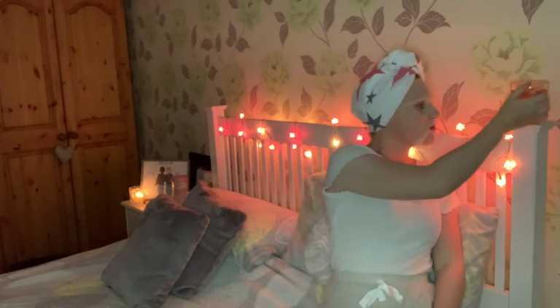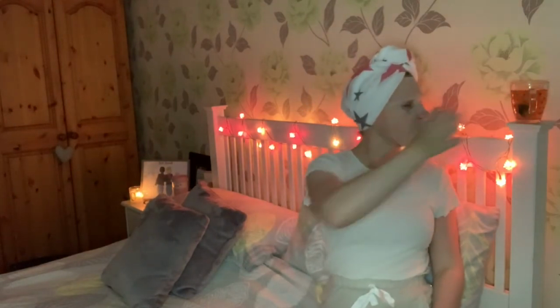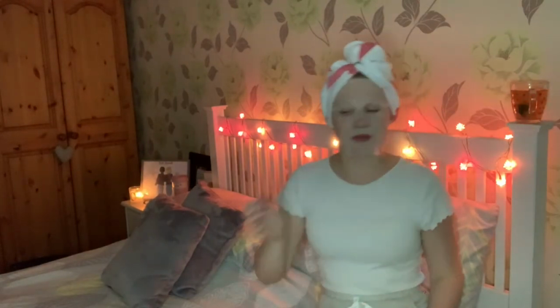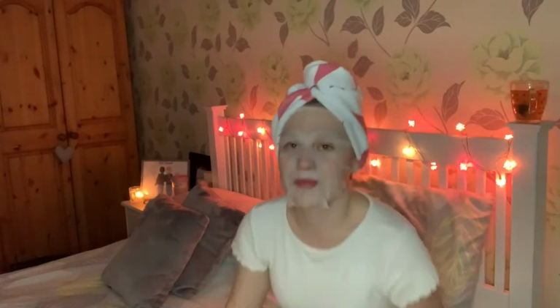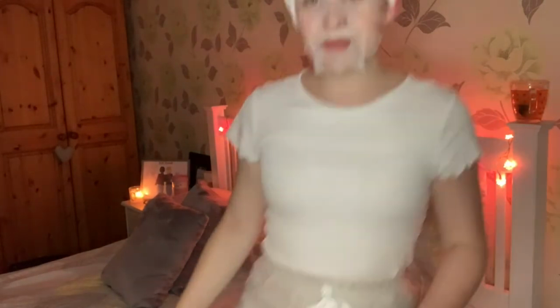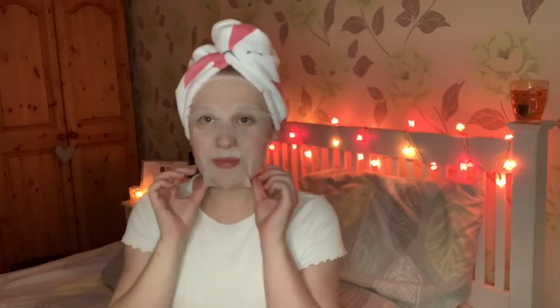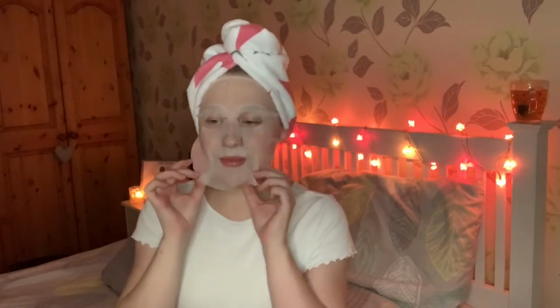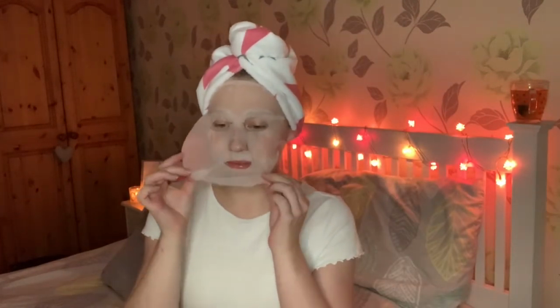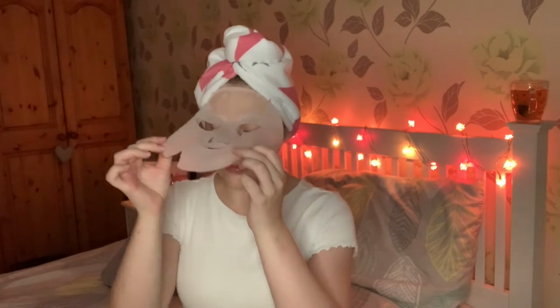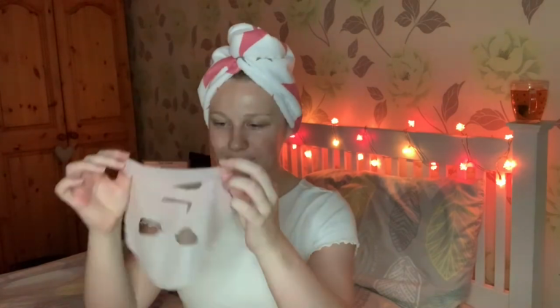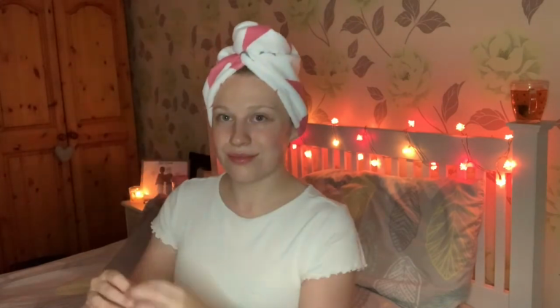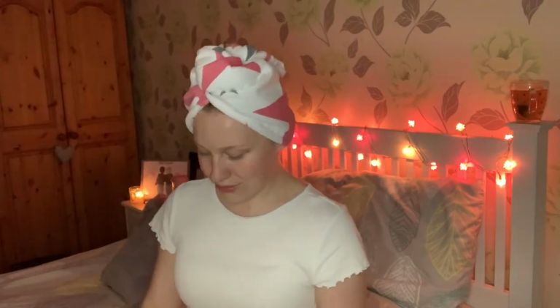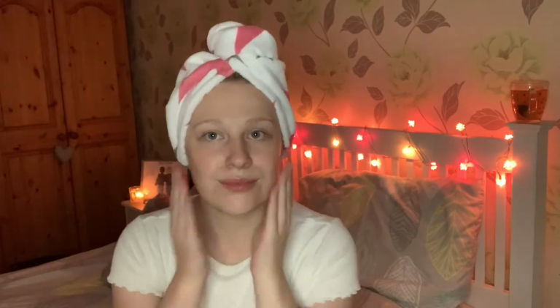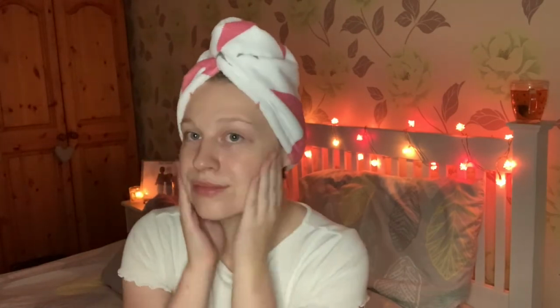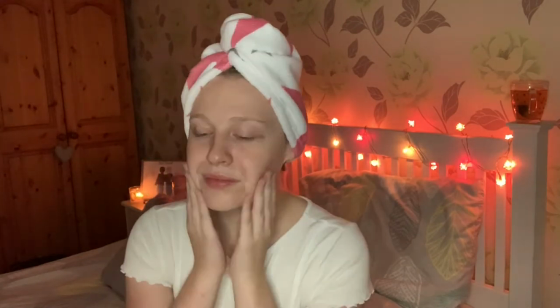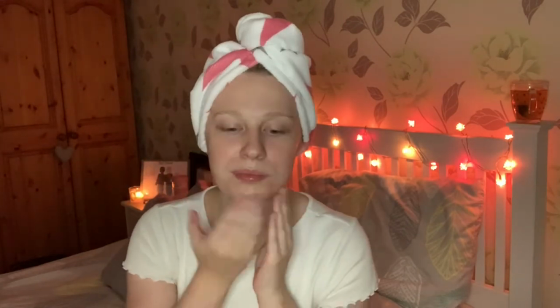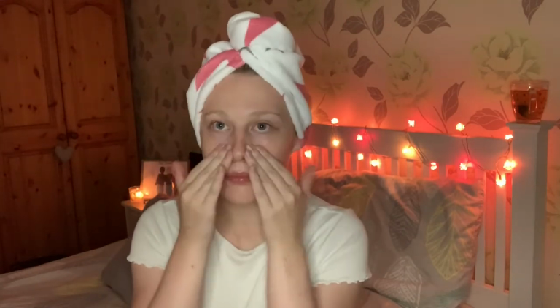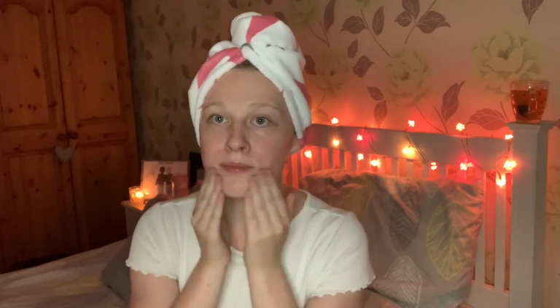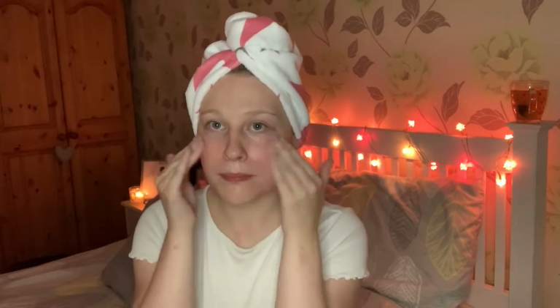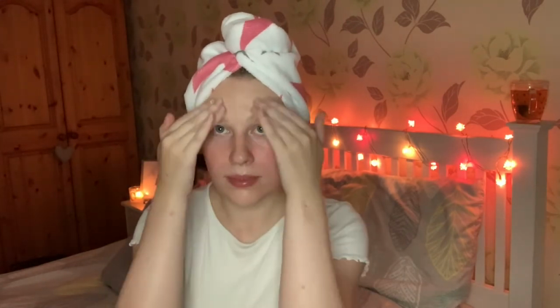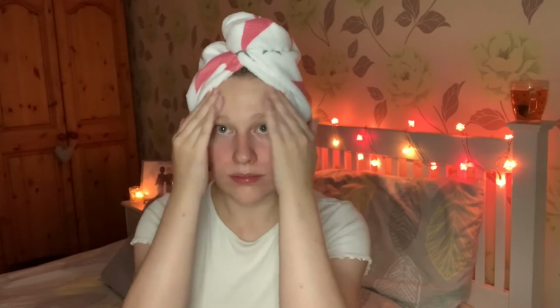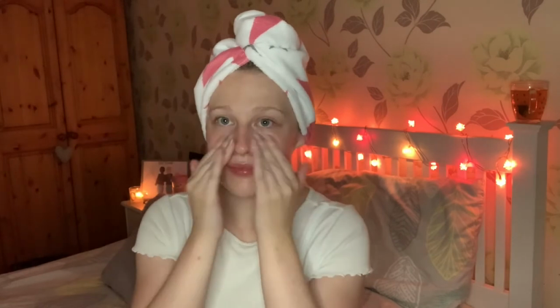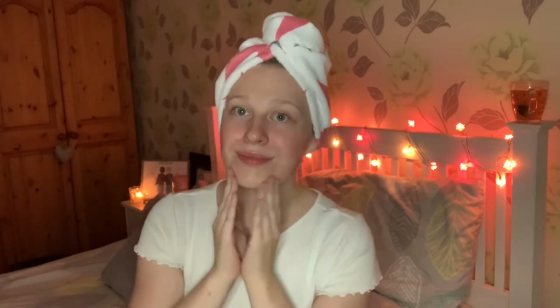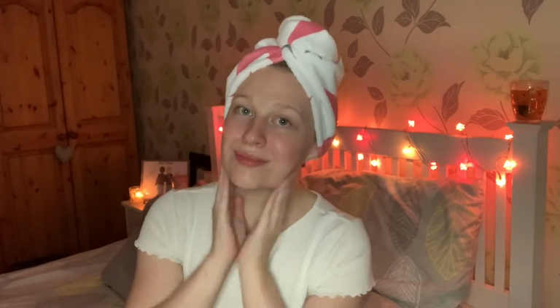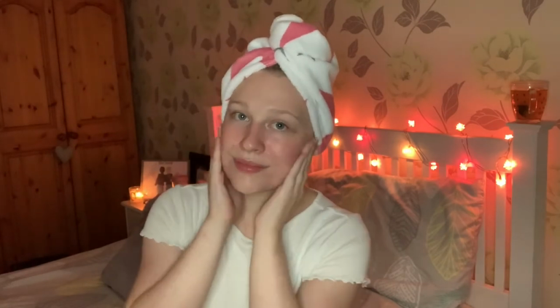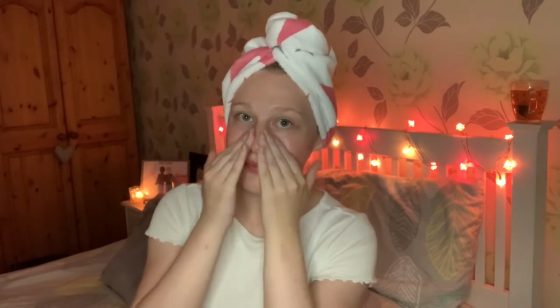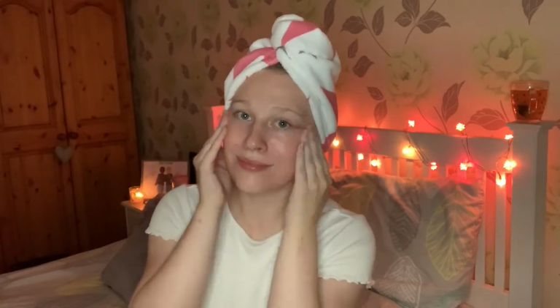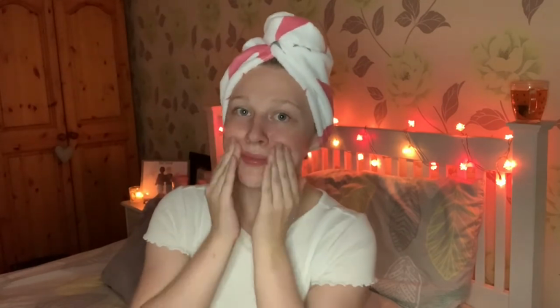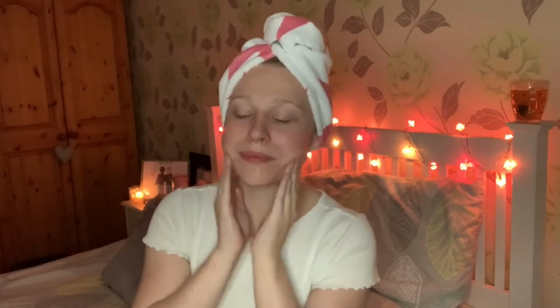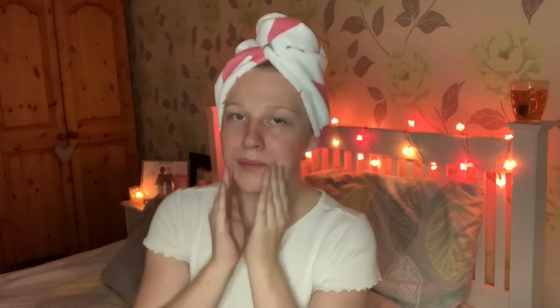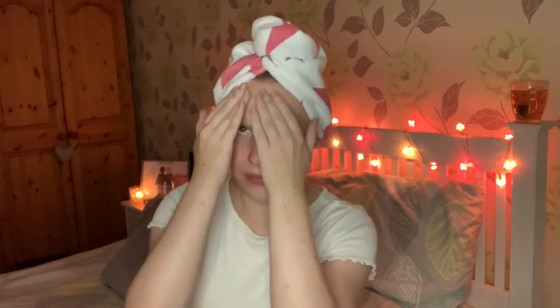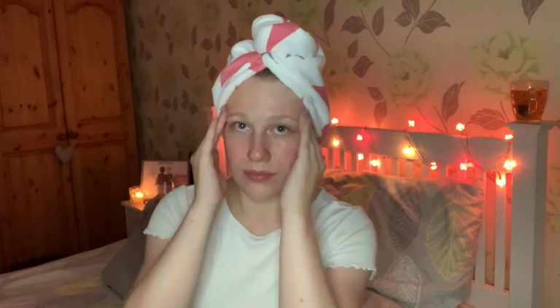I guess it's time to remove the face mask, and like I said, this has made my skin feel amazing. I literally just rub in the leftover serum from the mask and I can't believe how much my skin is glowing.